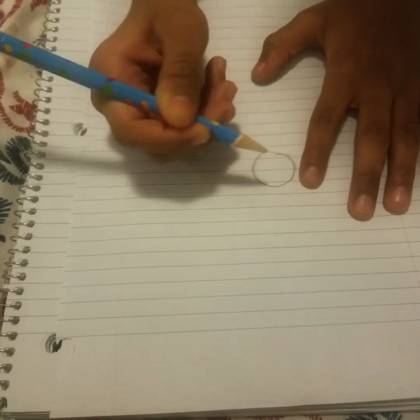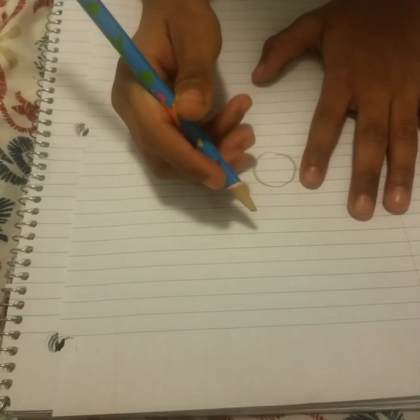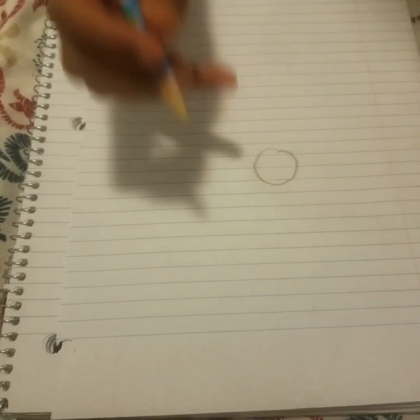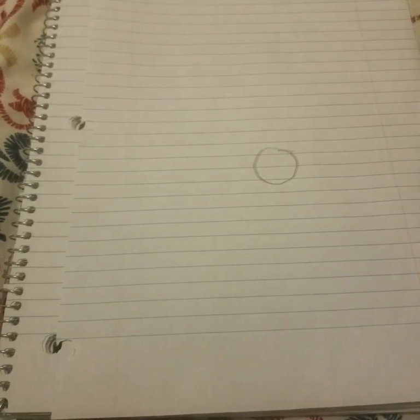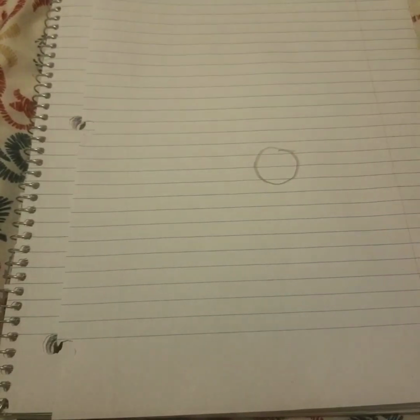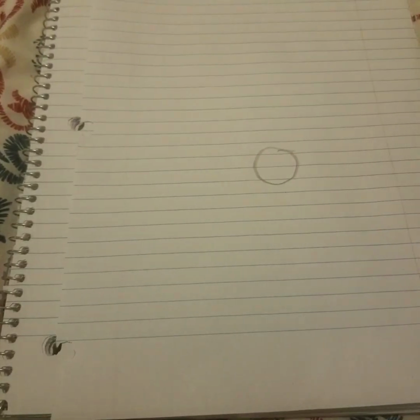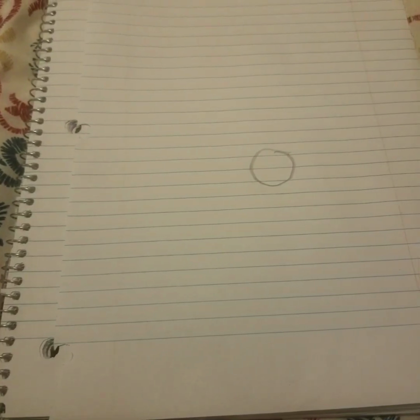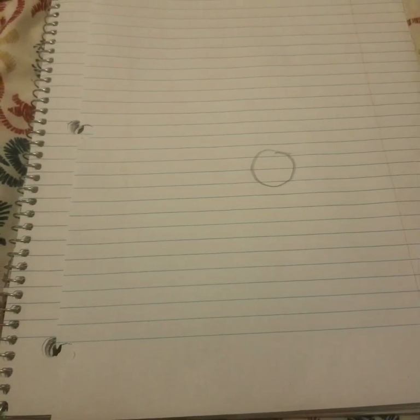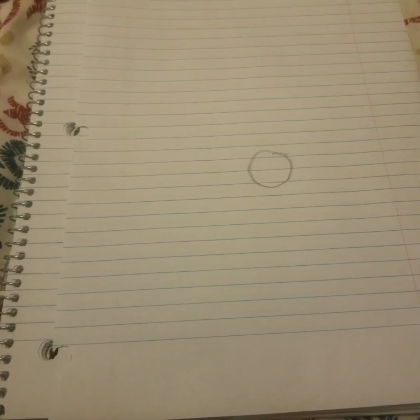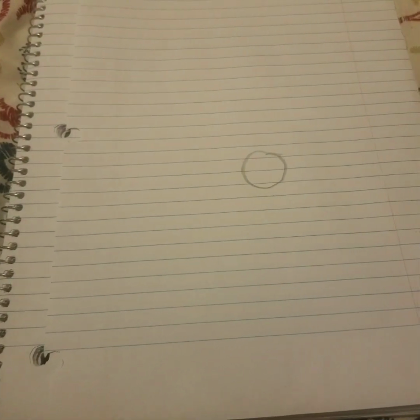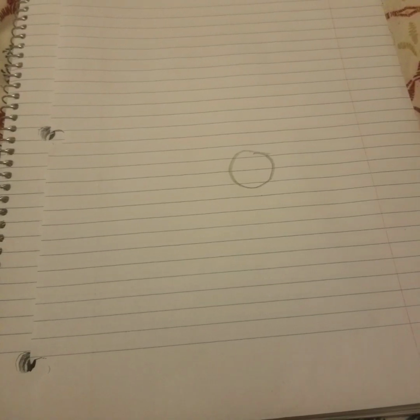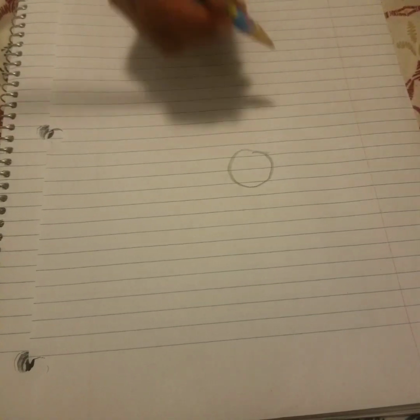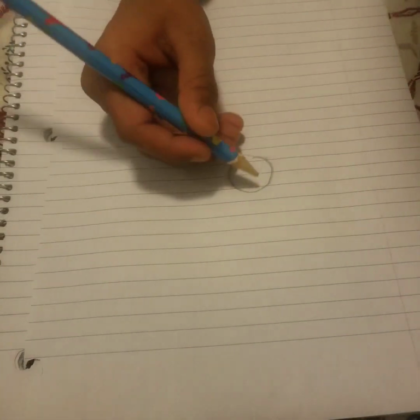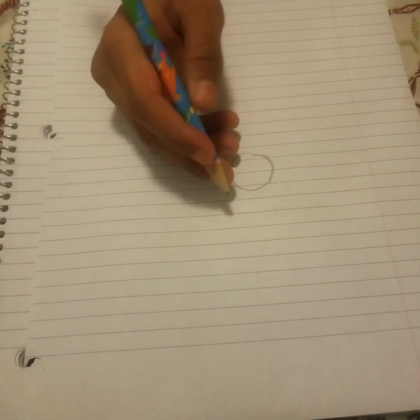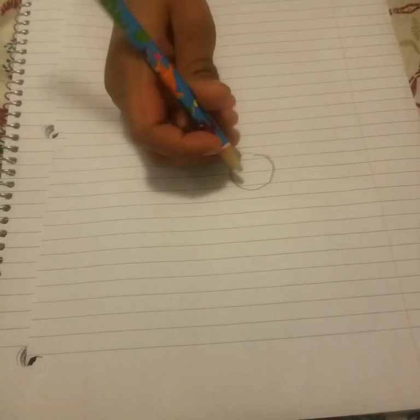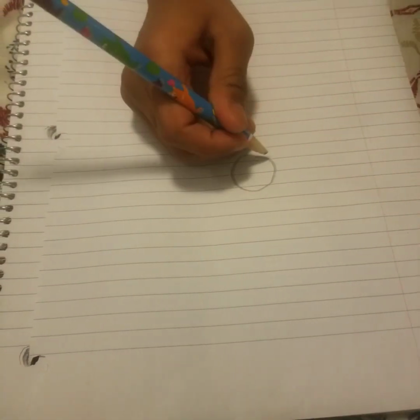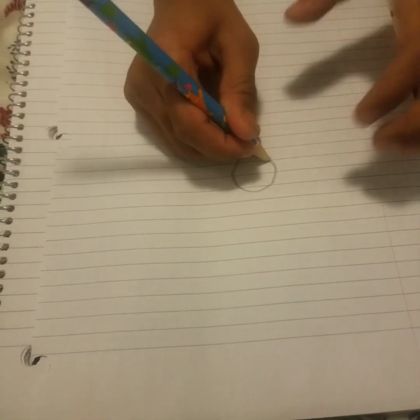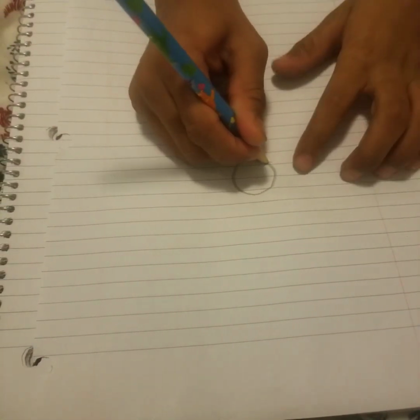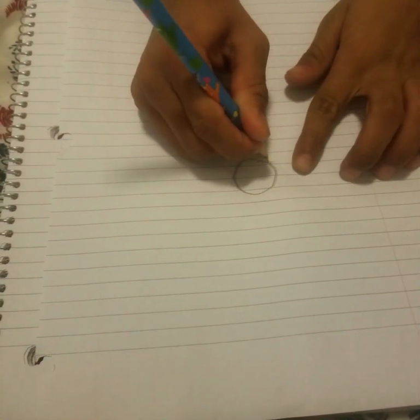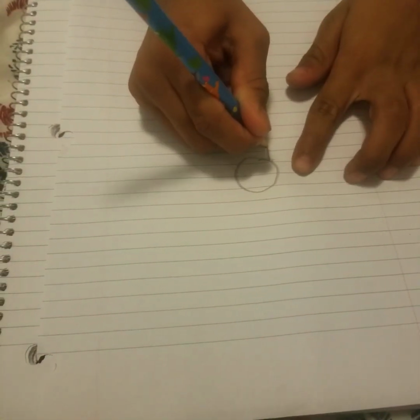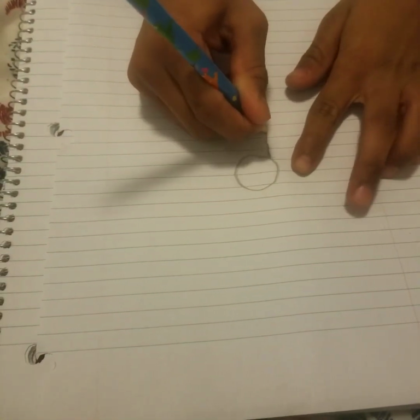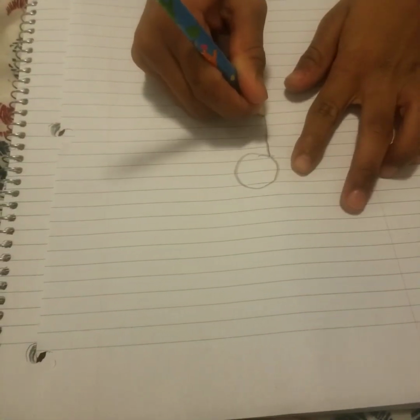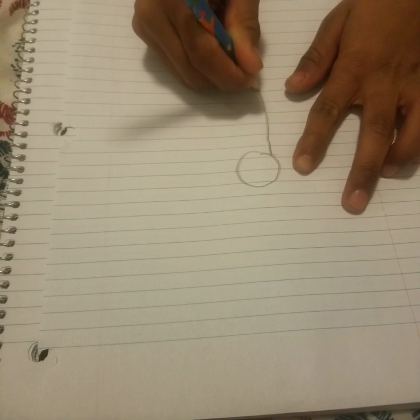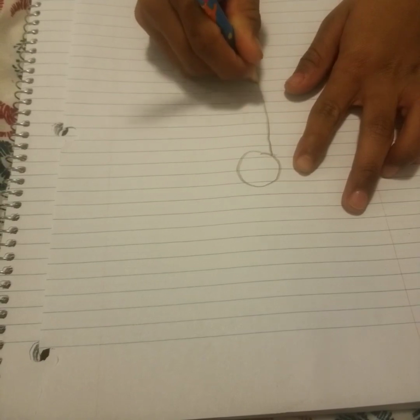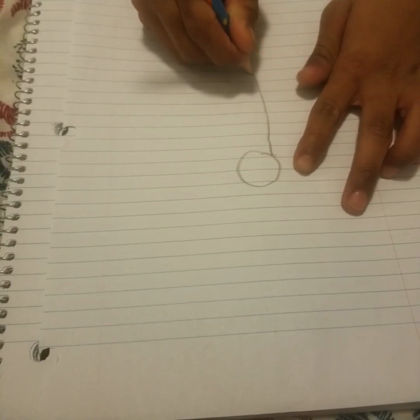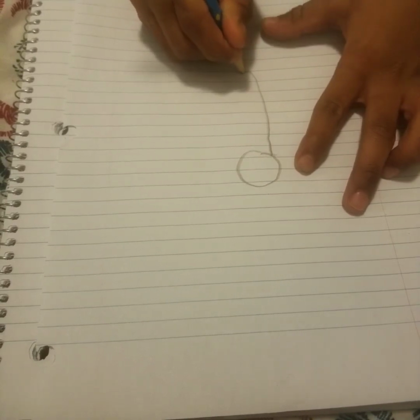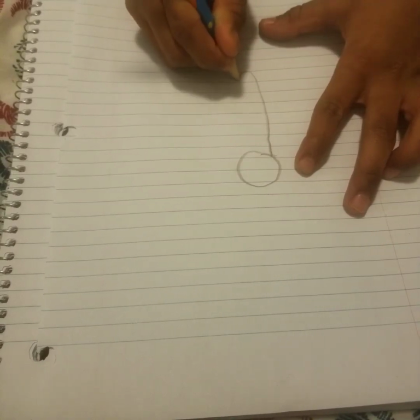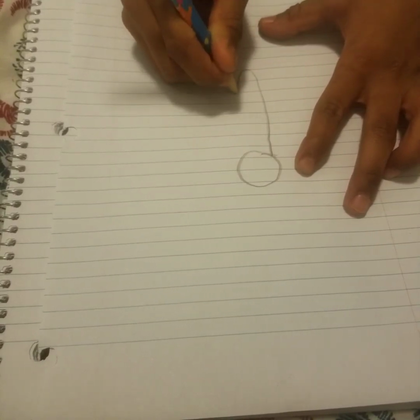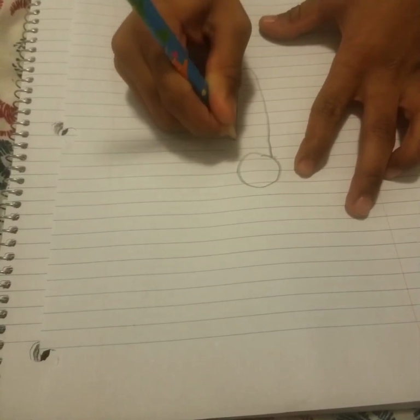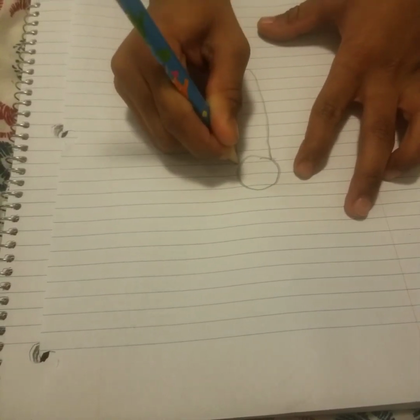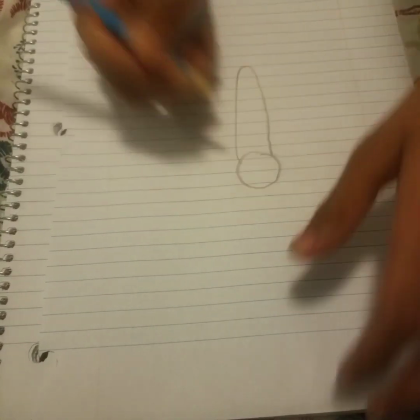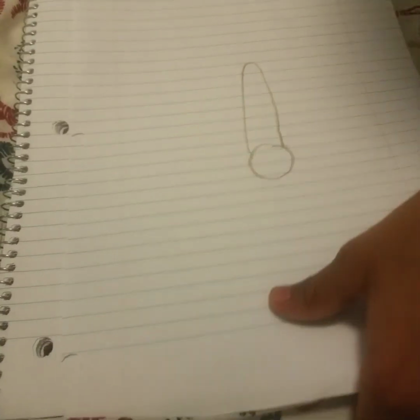Then we're going to draw the butterfly's body. We're going to do a very long U — it's like a very long U, like this.